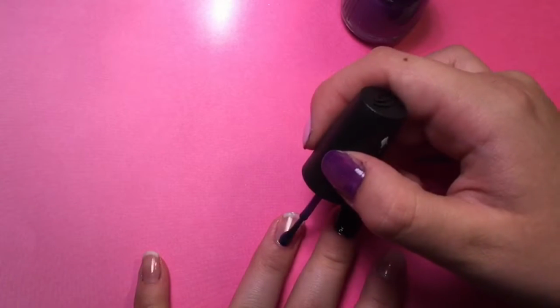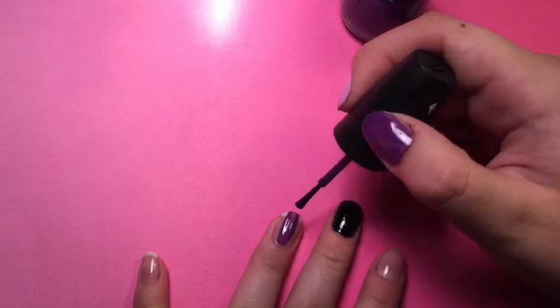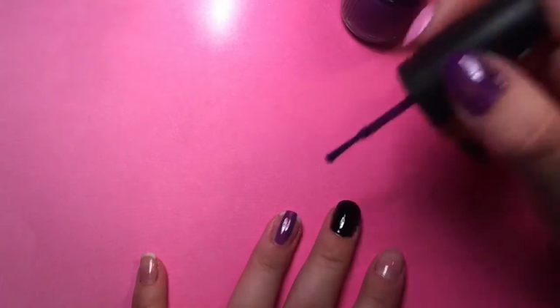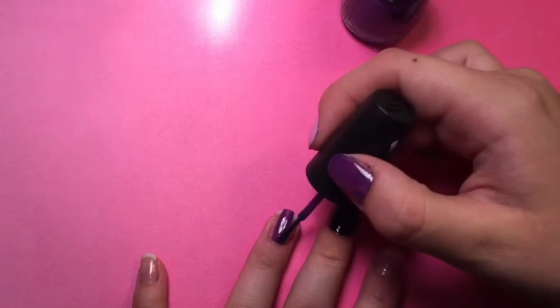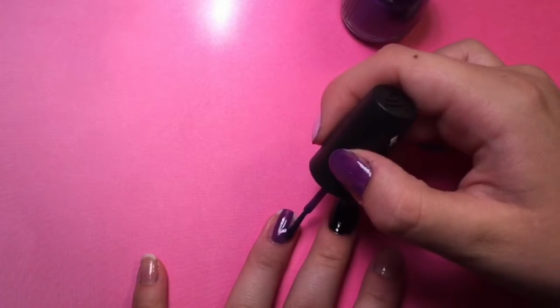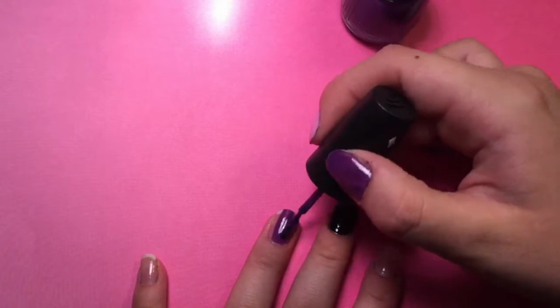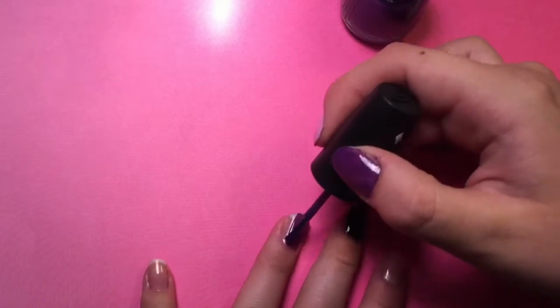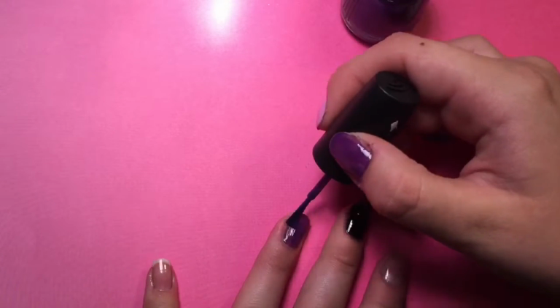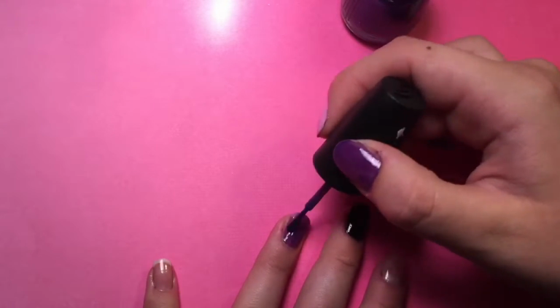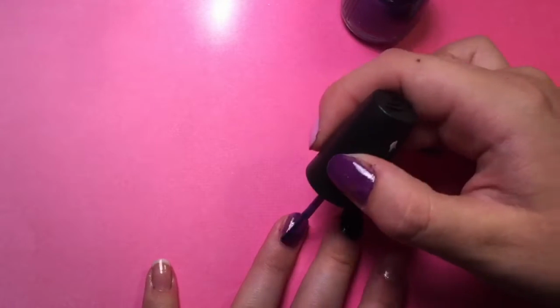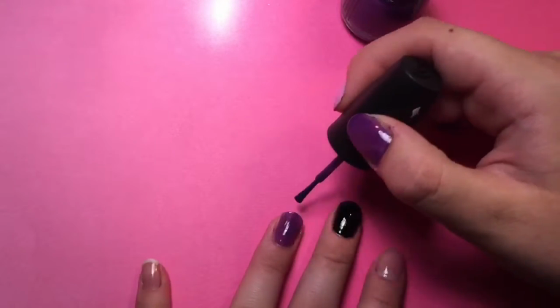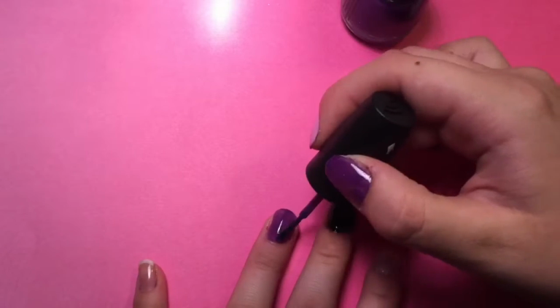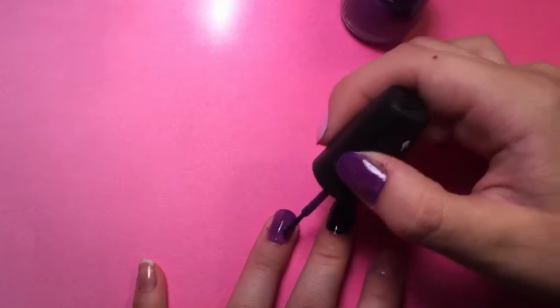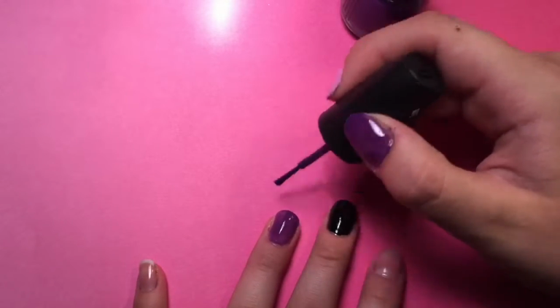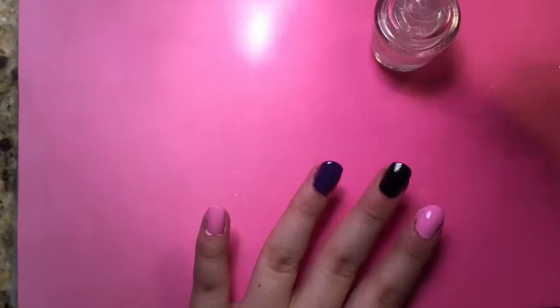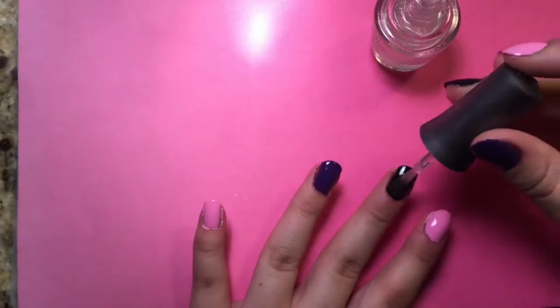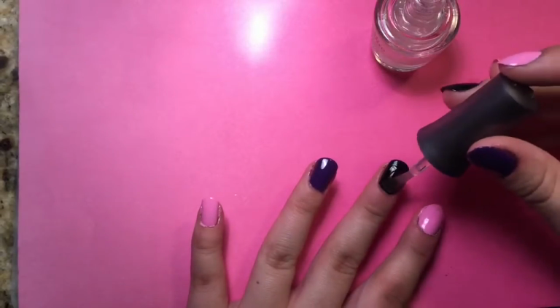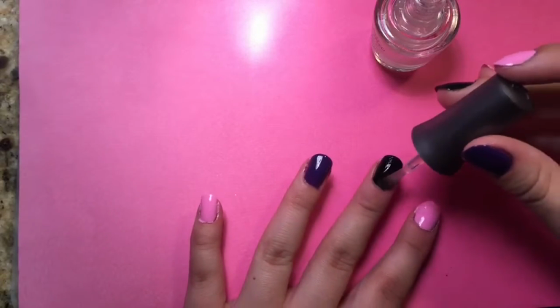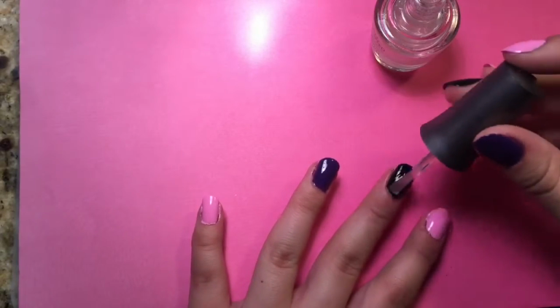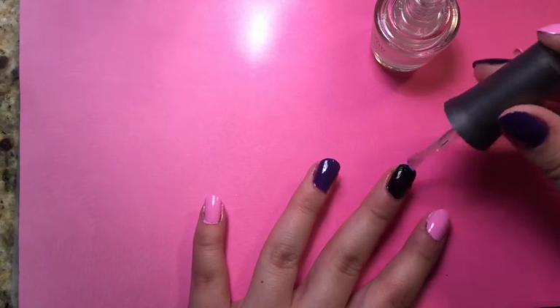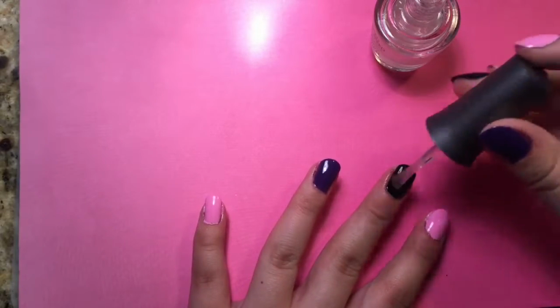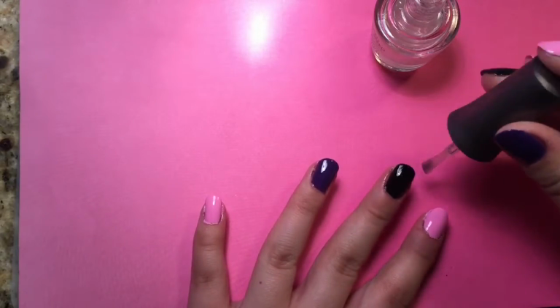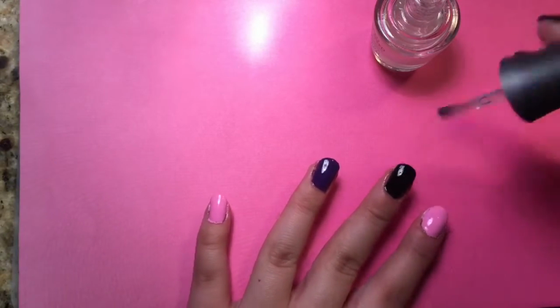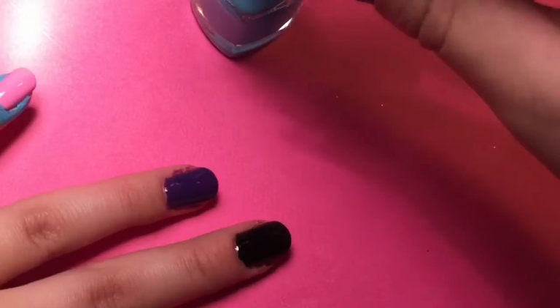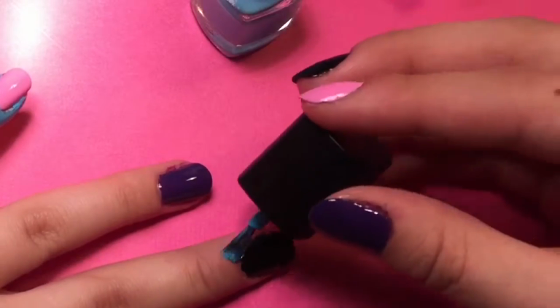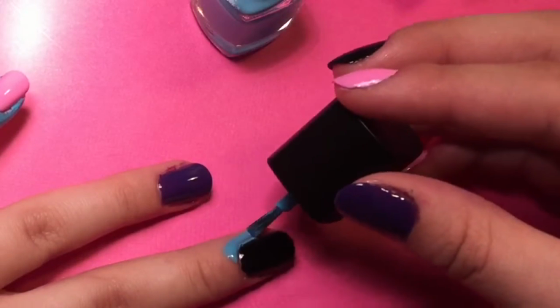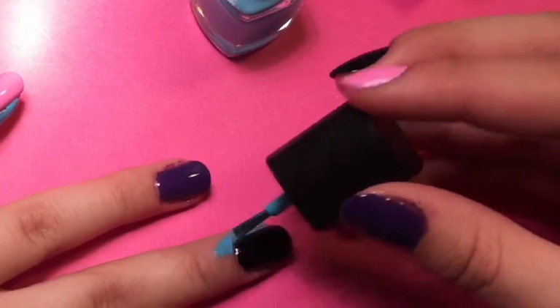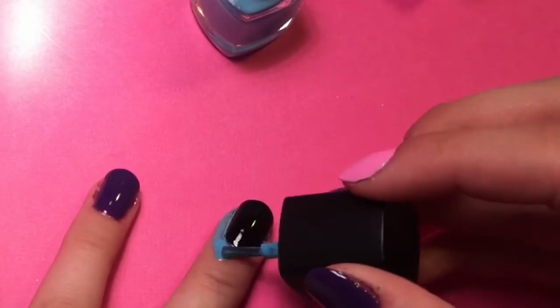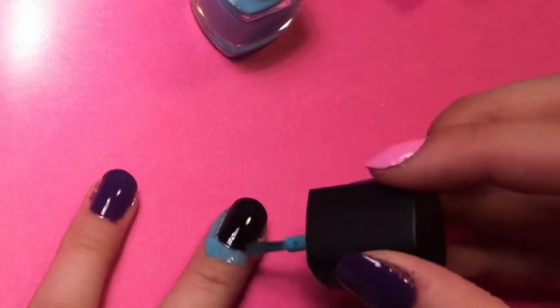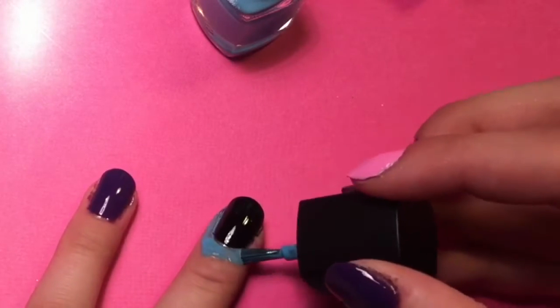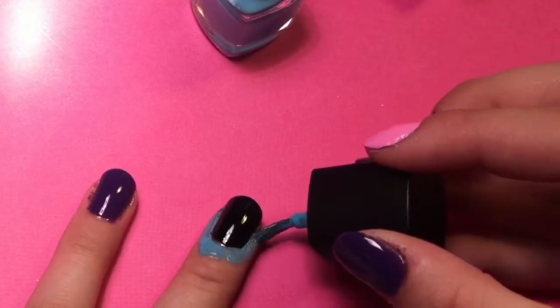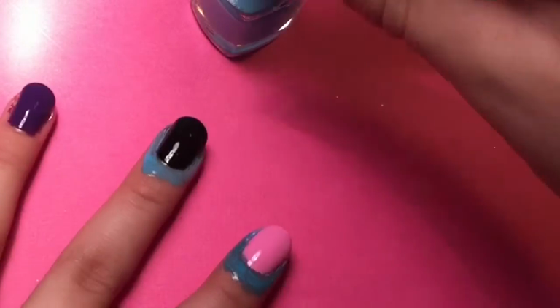I forgot to videotape it, but I did paint the middle finger black and I used Licorice Twist by Ice Cream Nails. Once the black's dry, you can add a fast dry top coat because you're going to put a vinyl over the black in a second. Once the top is dry, you can add some liquid latex.